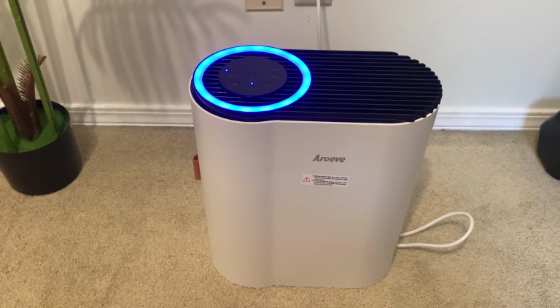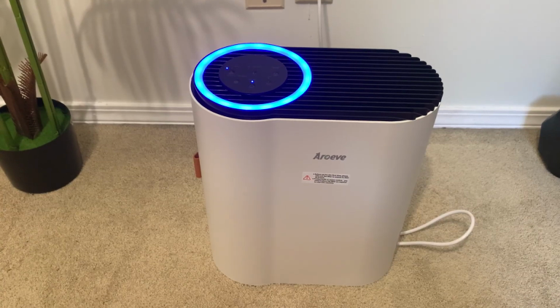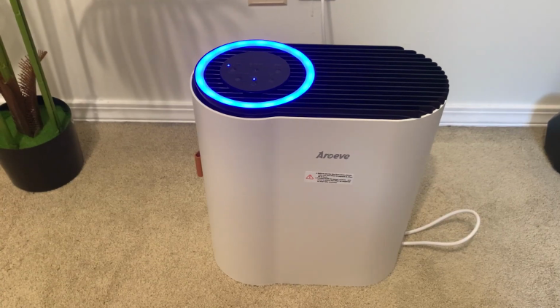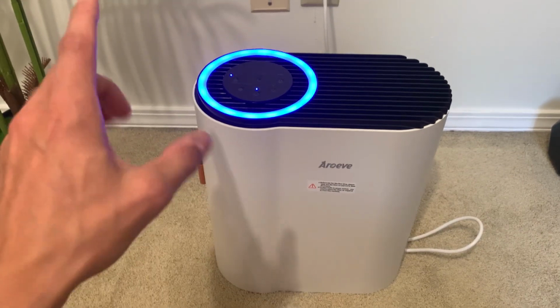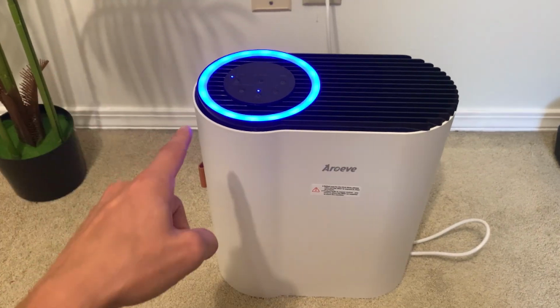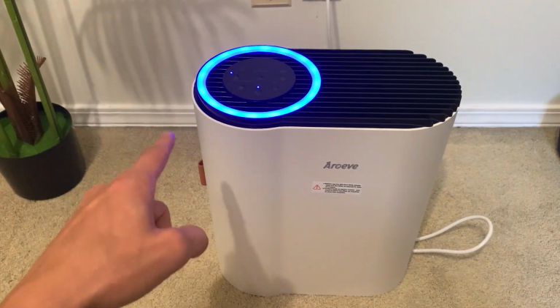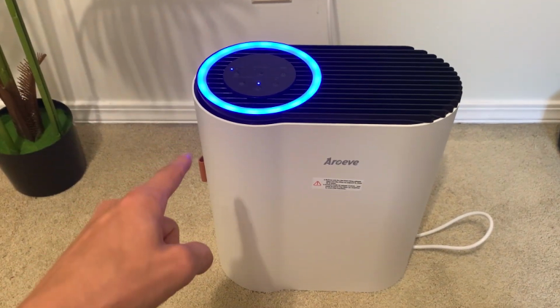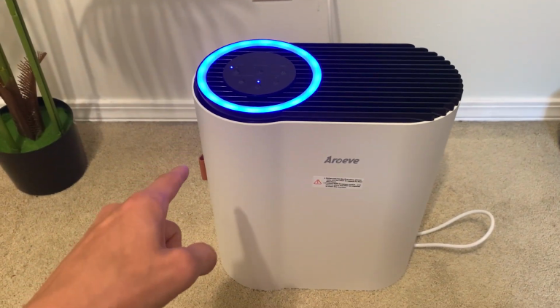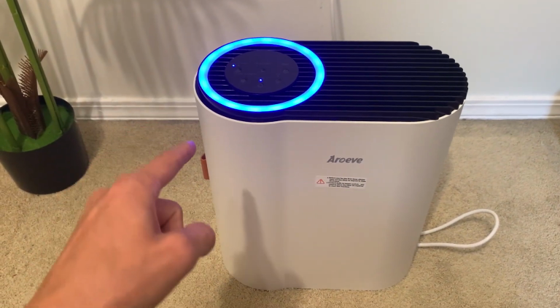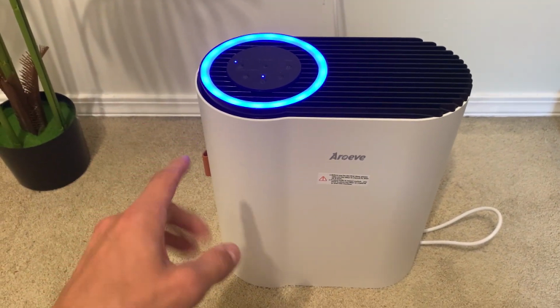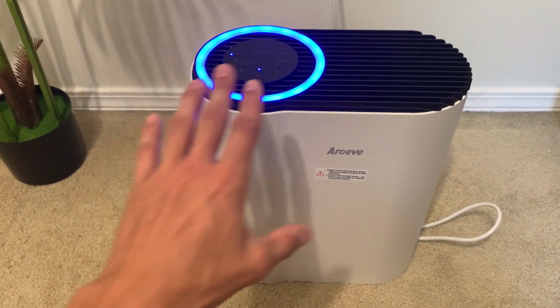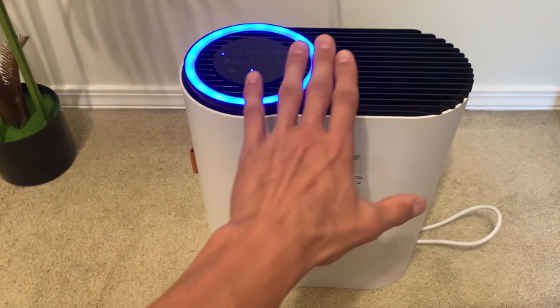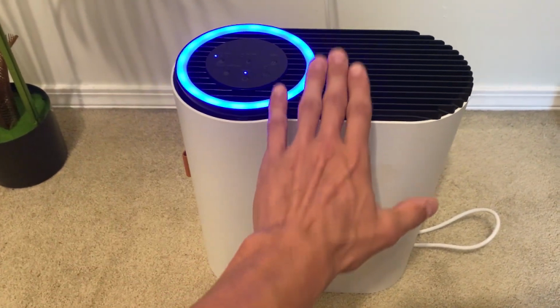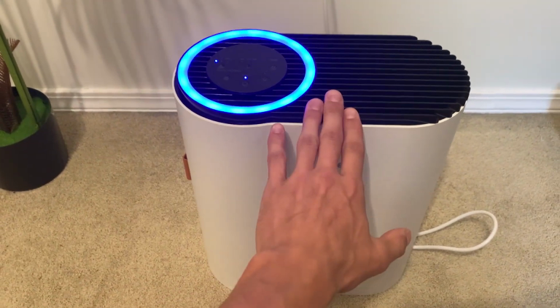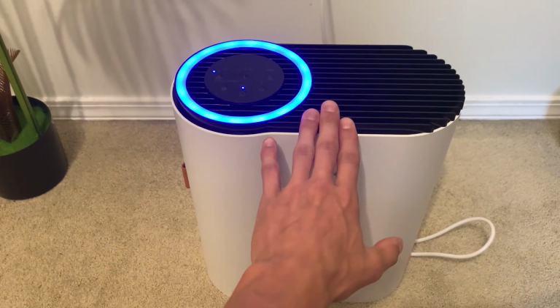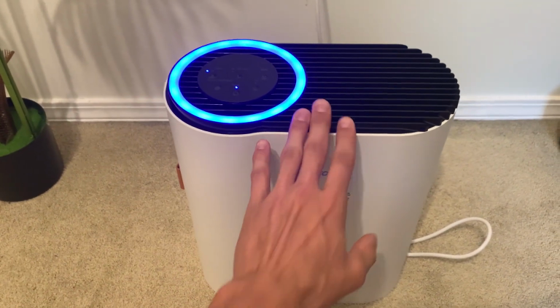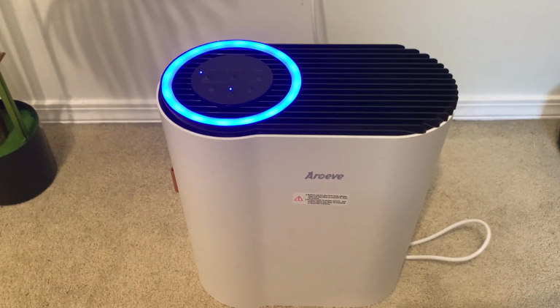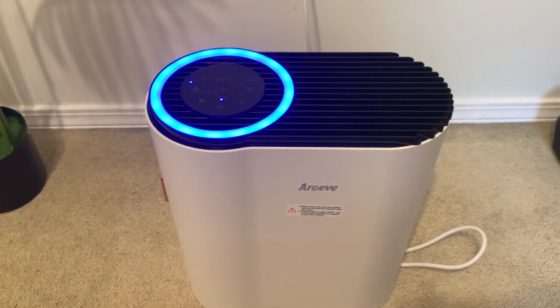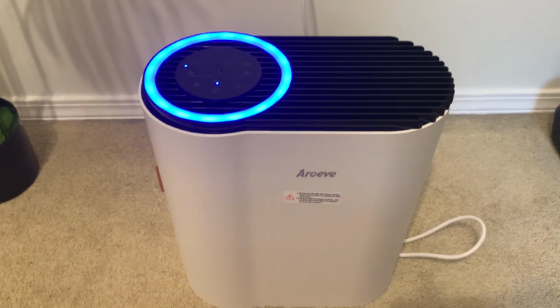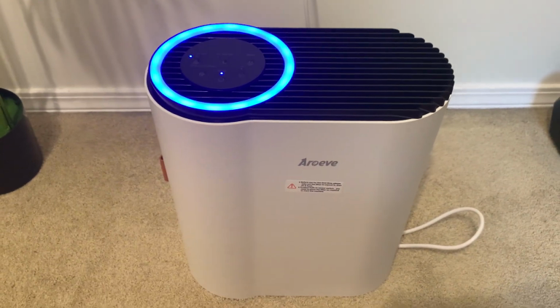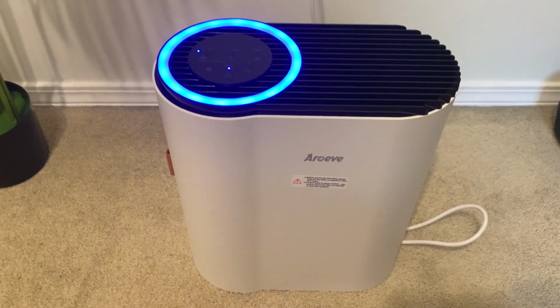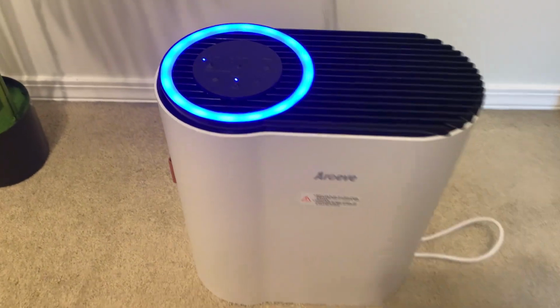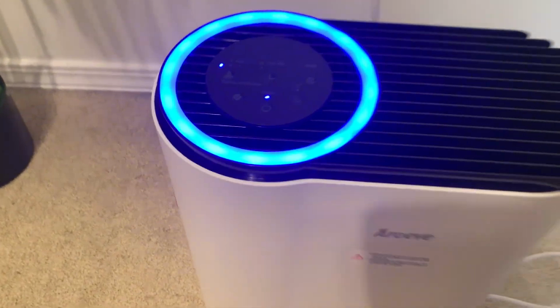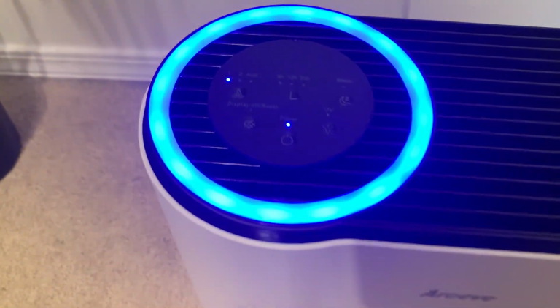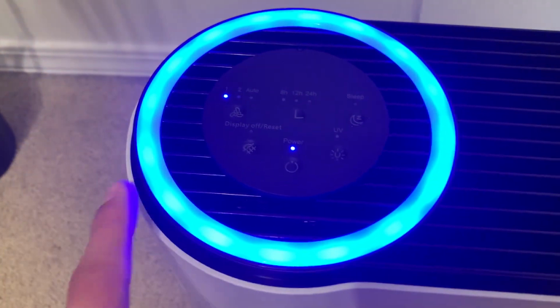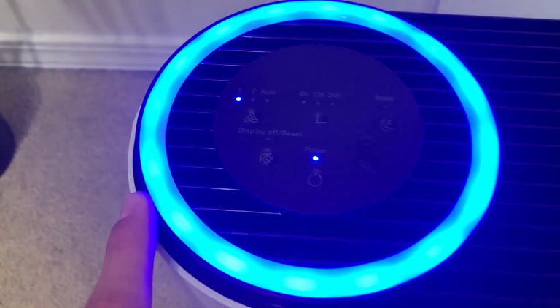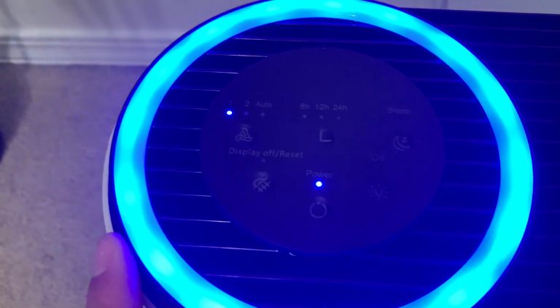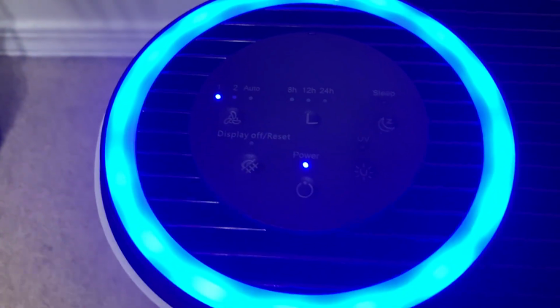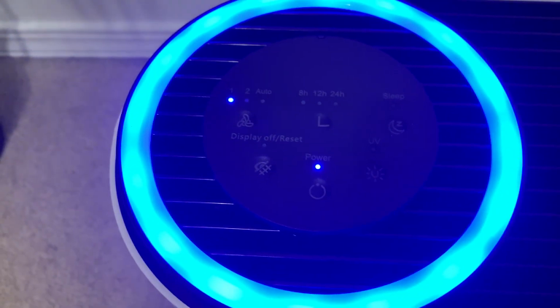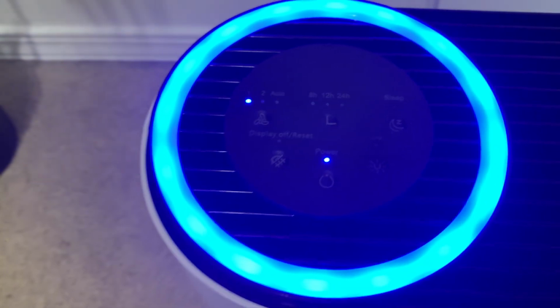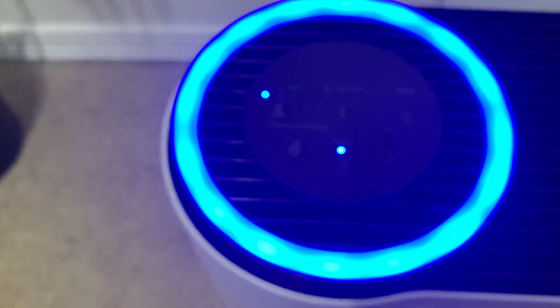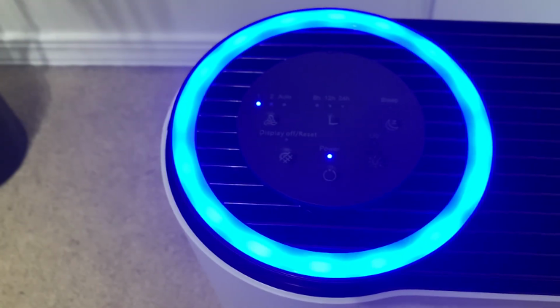Hey everyone, it's John. I was just gifted by the brand AeroEve this air filter. So this is a really nice air filter. I'll show it to you. I really like all the options that you have with this.